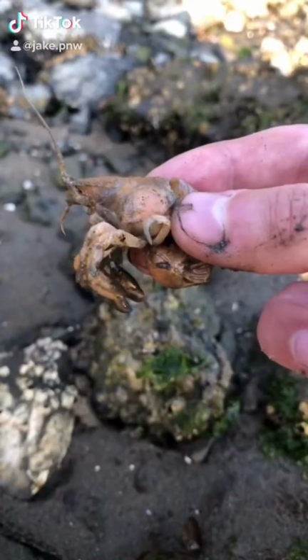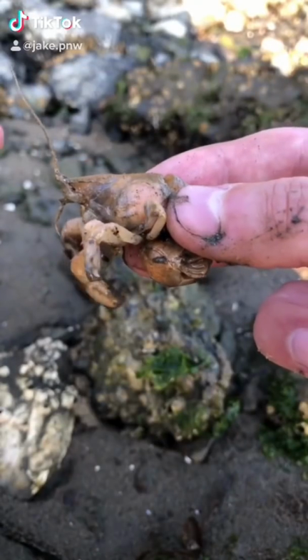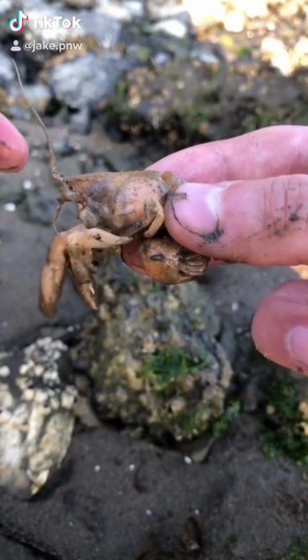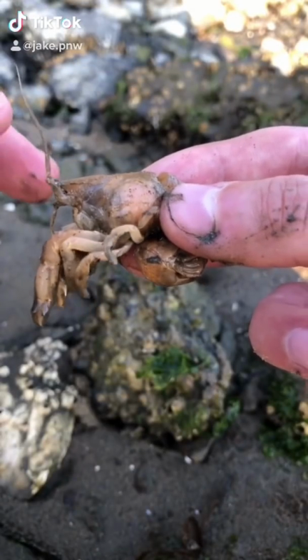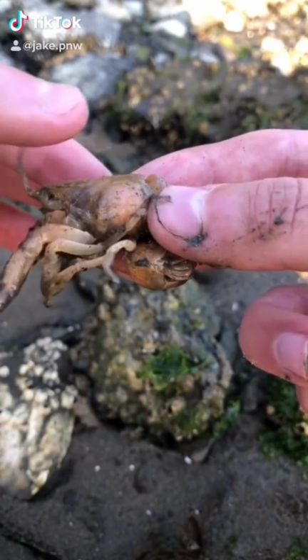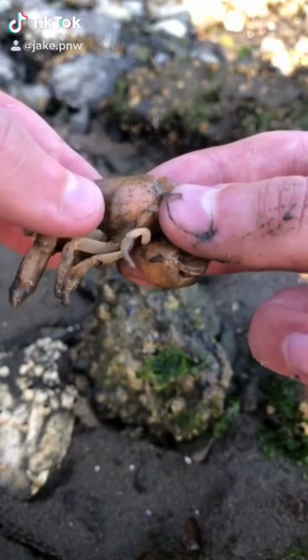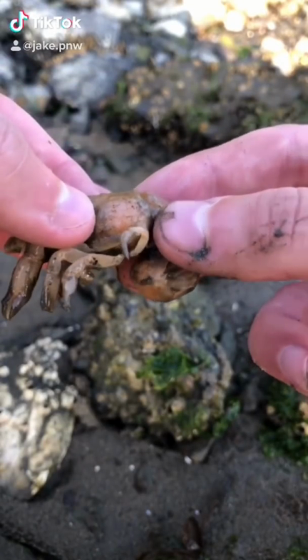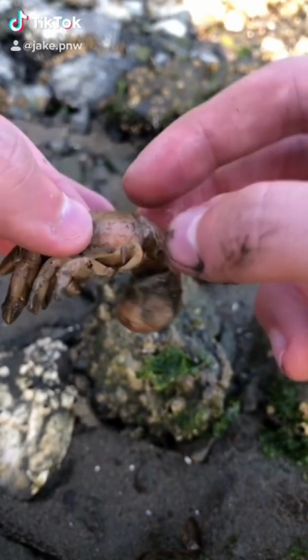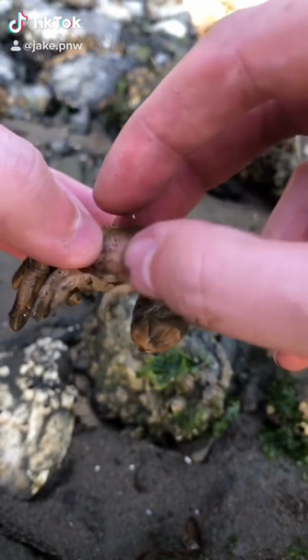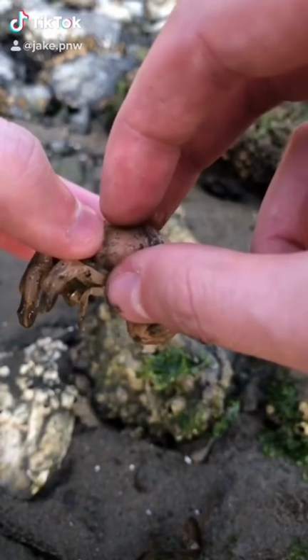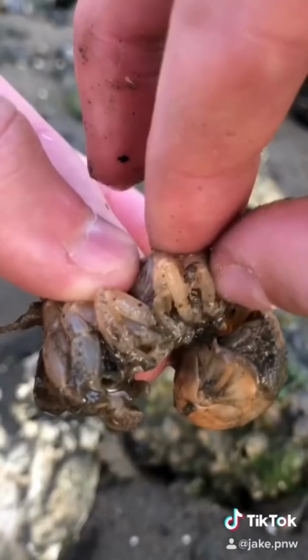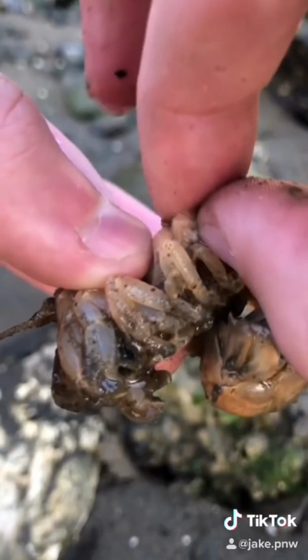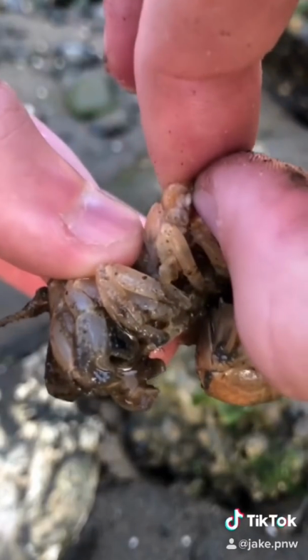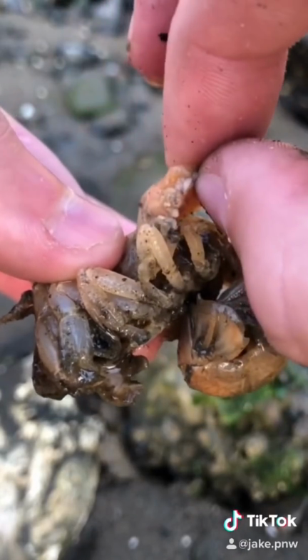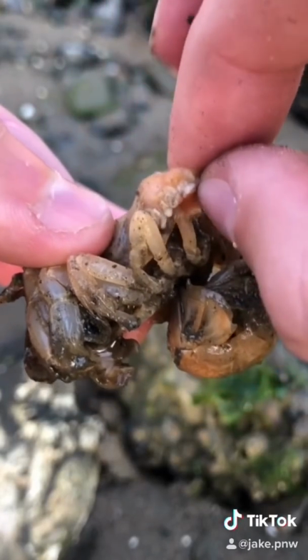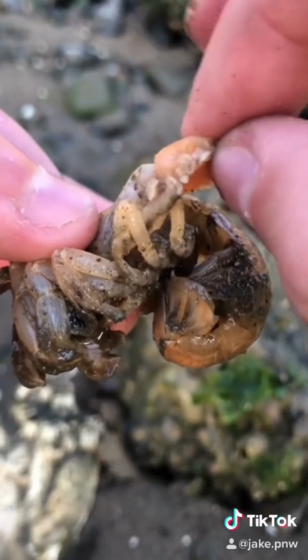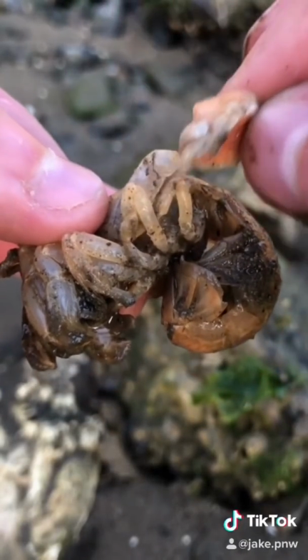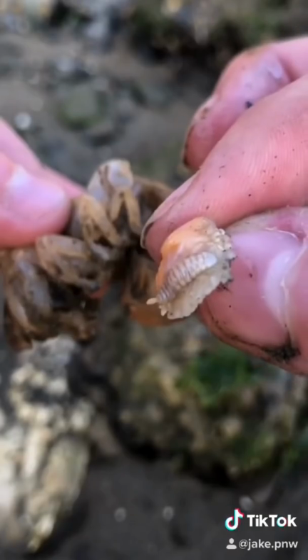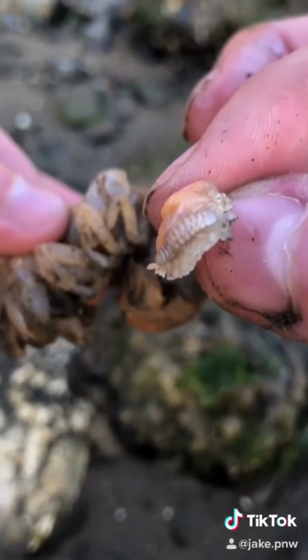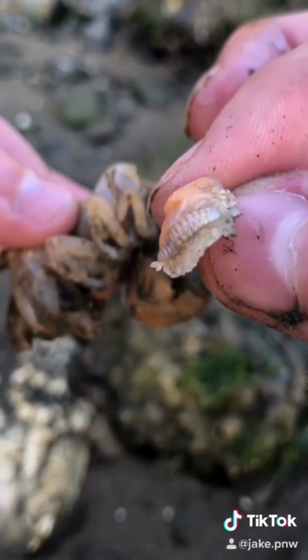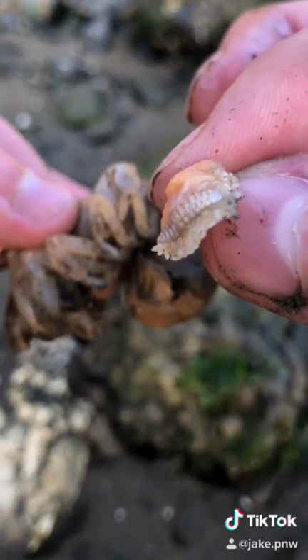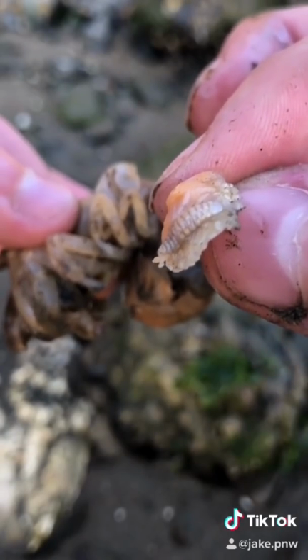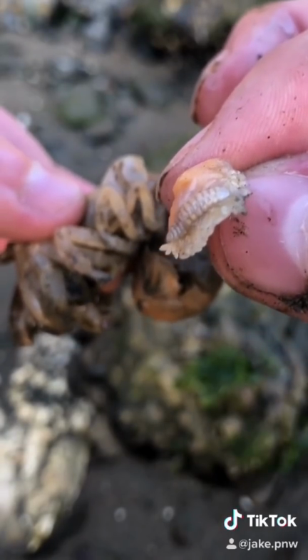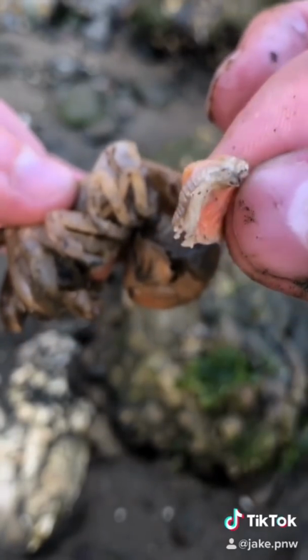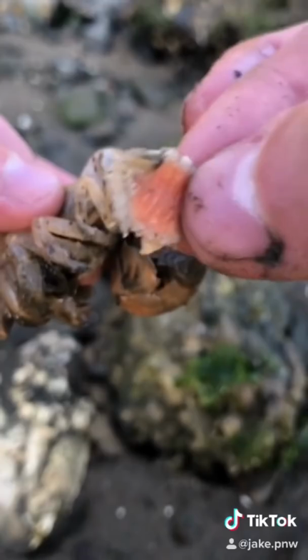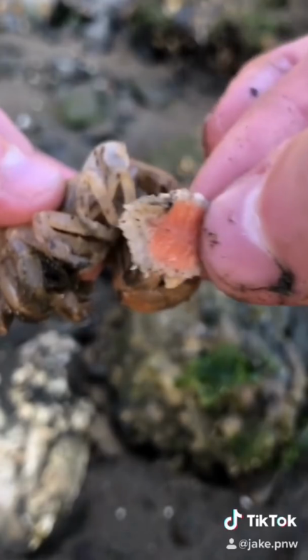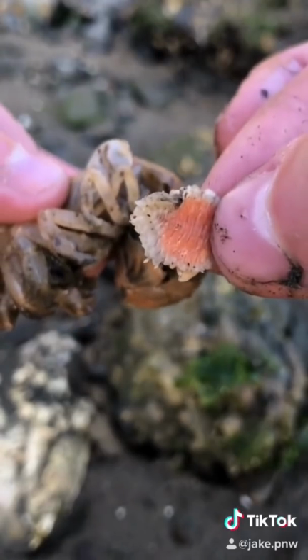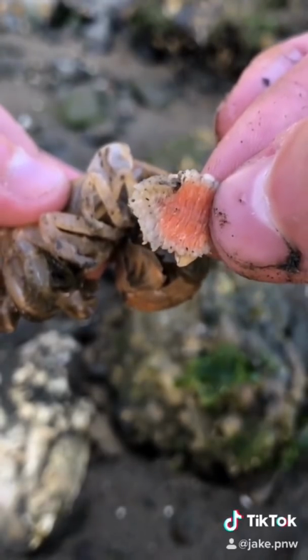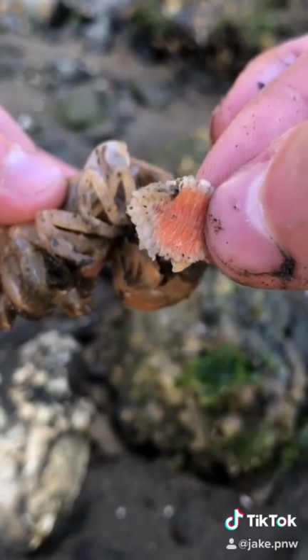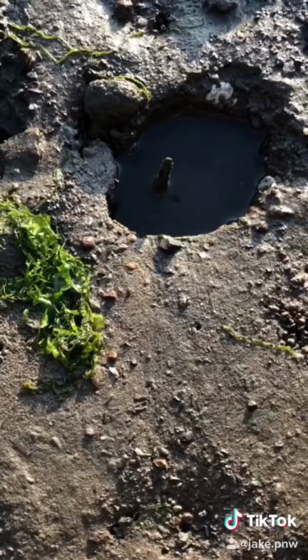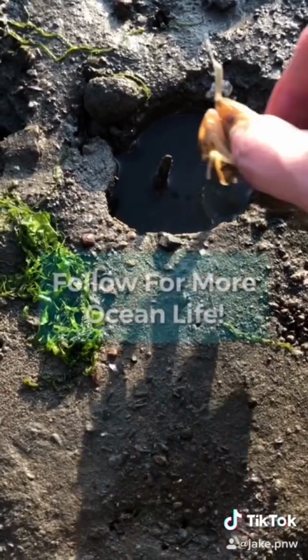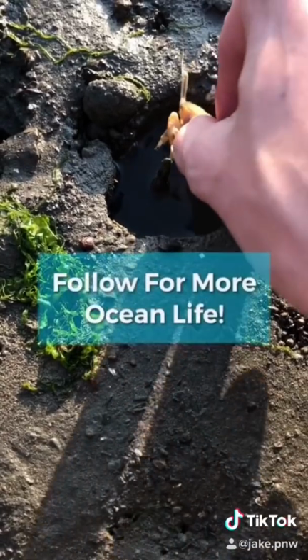Don't worry shrimp, we're gonna get this parasite out of you right now. Two parasites on you. Let's put you back in the water.